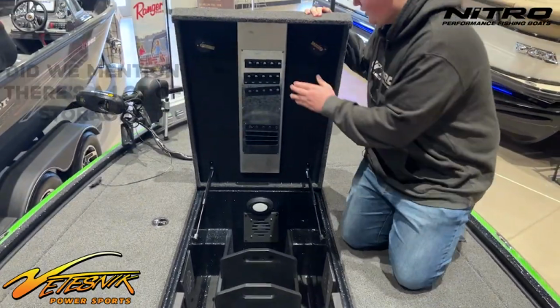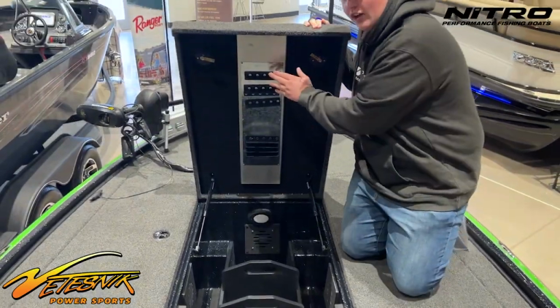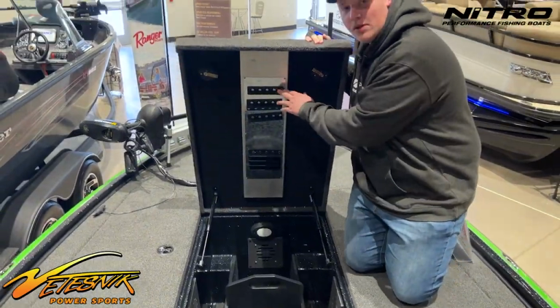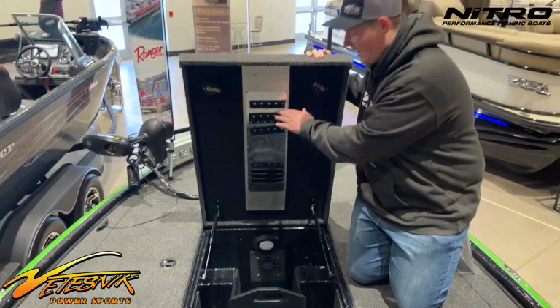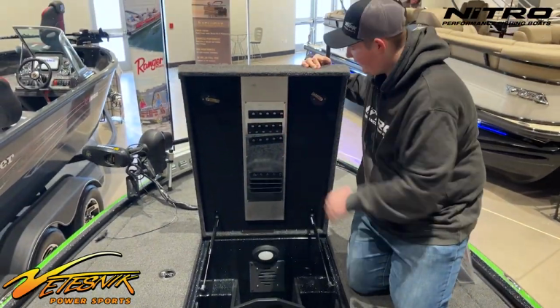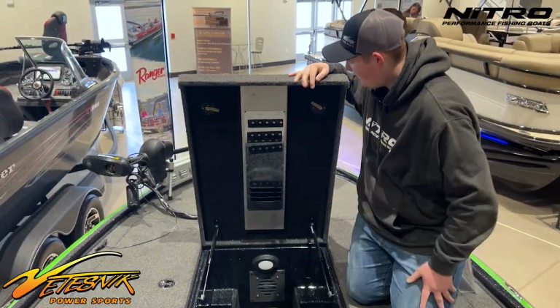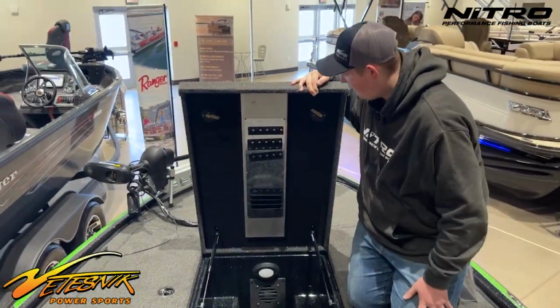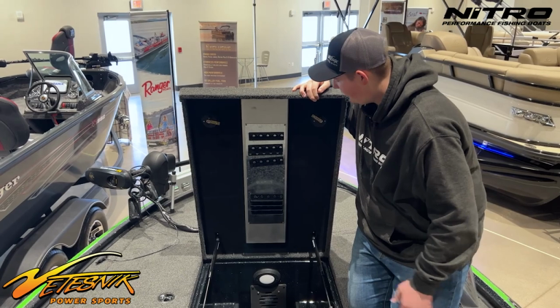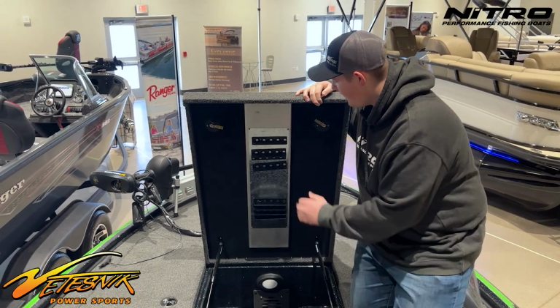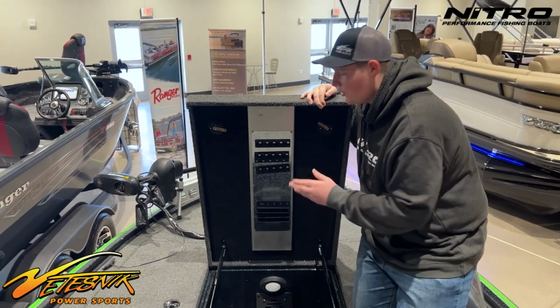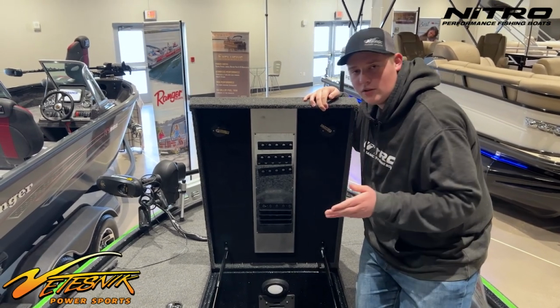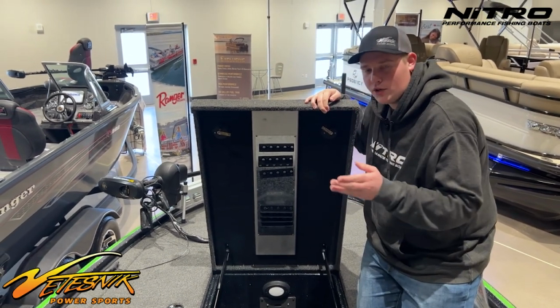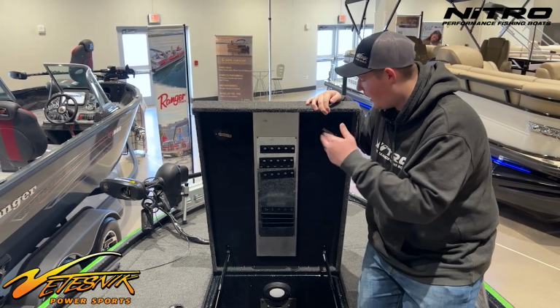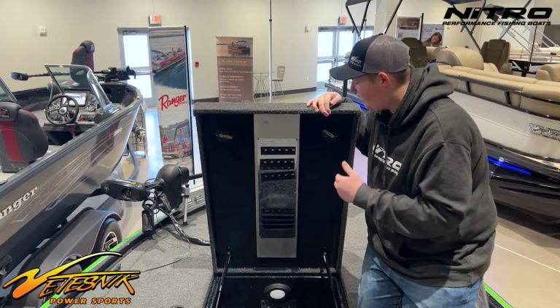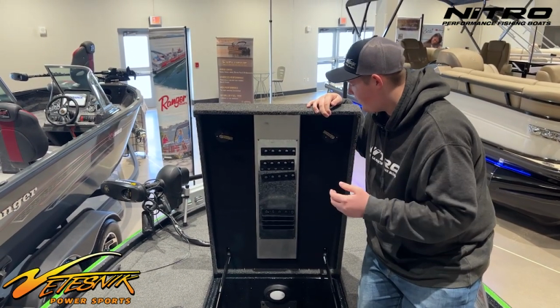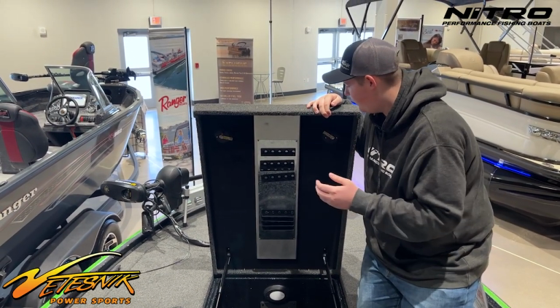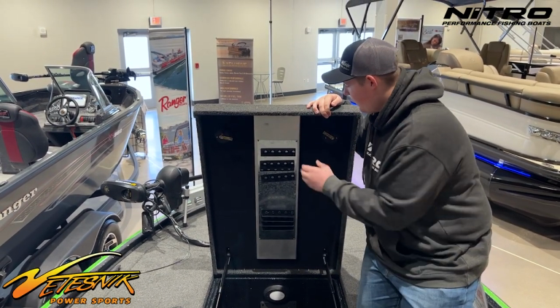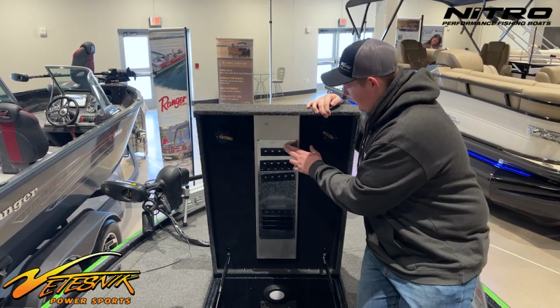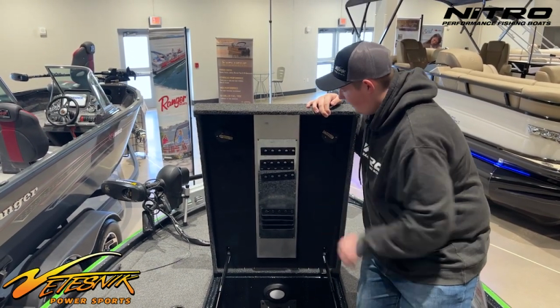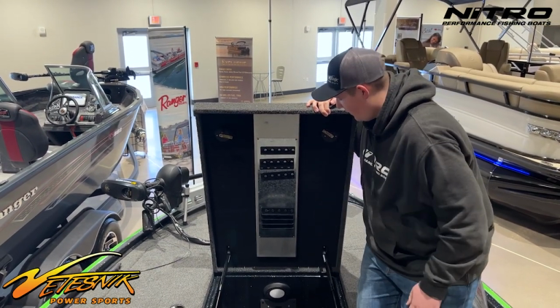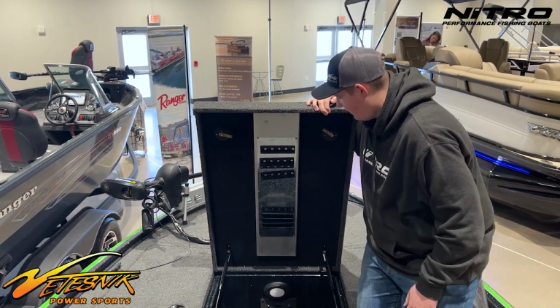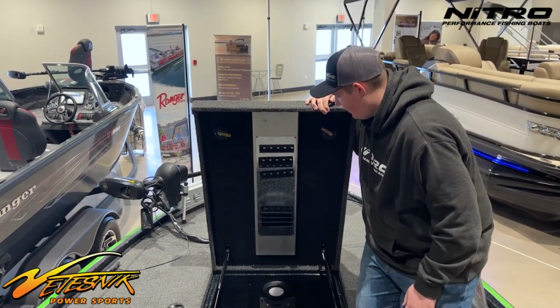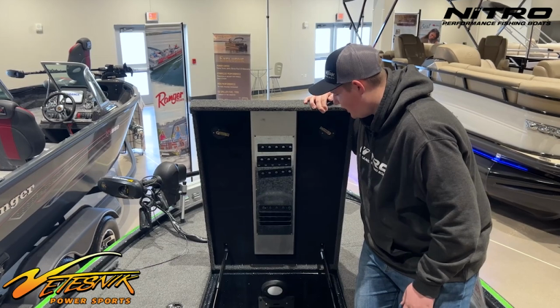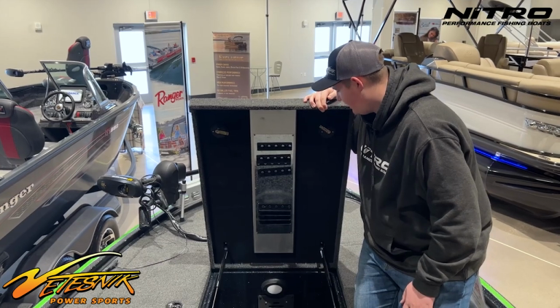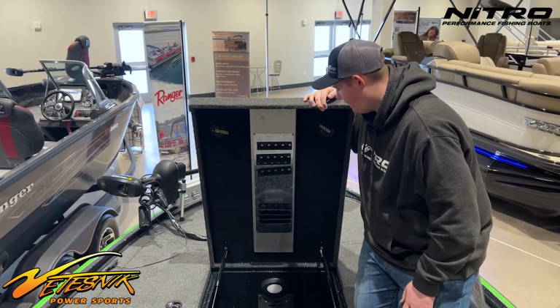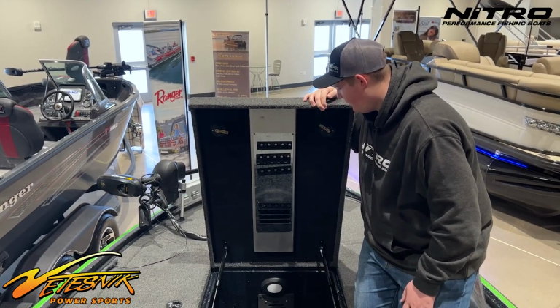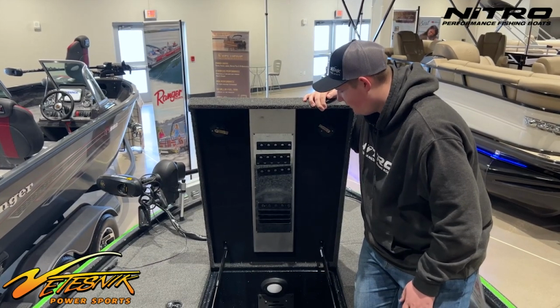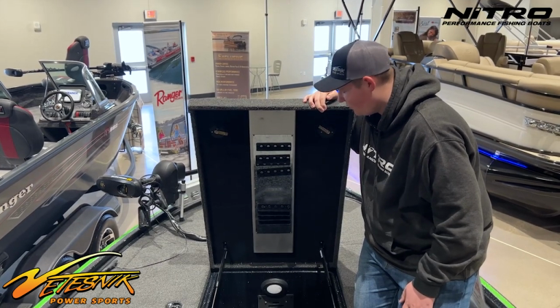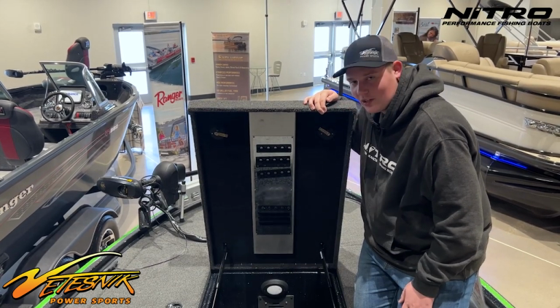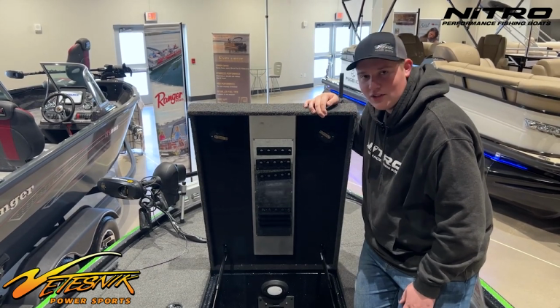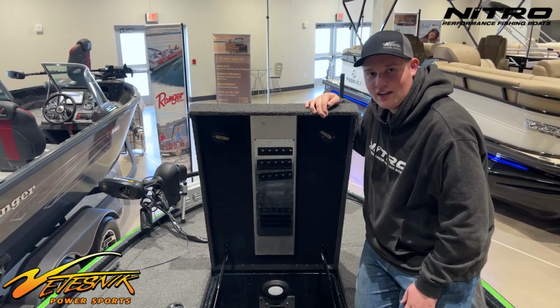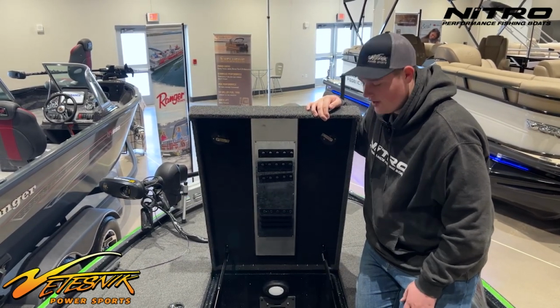I also put magnets on the lid here so you can put your crank baits that you're not using on there and it just keeps things nice and neat. It's a really cool feature that Nitro has.